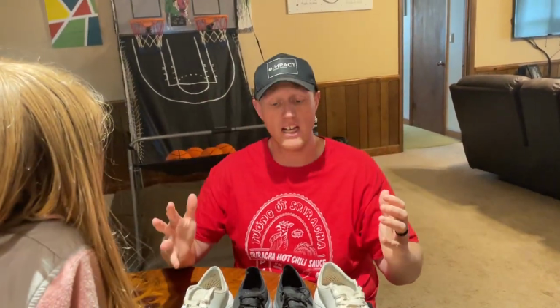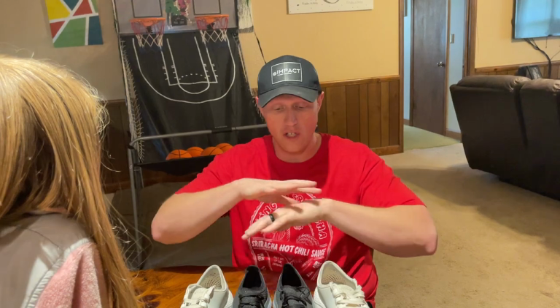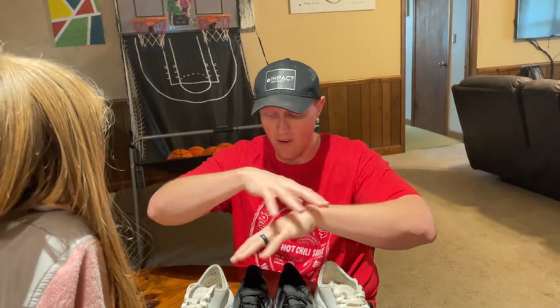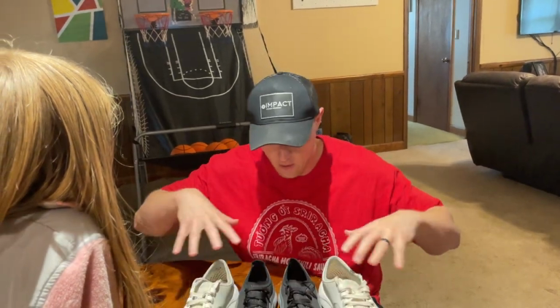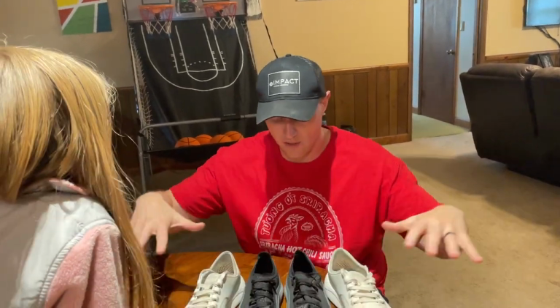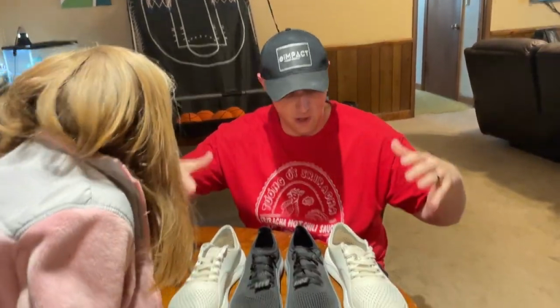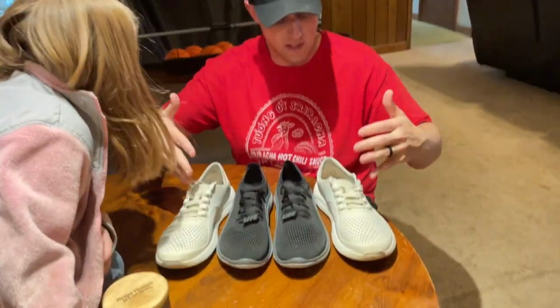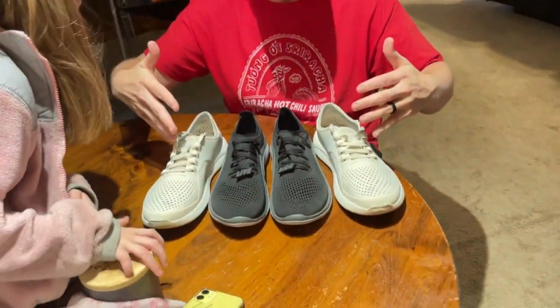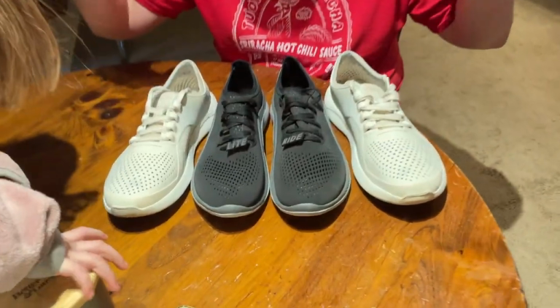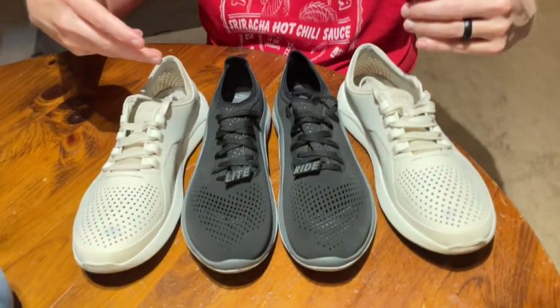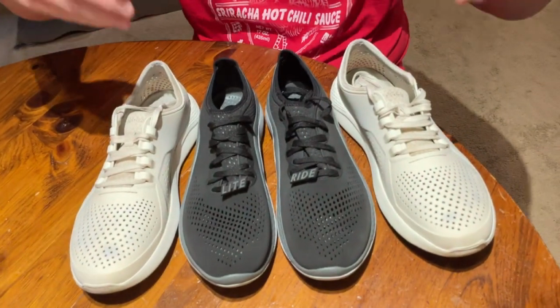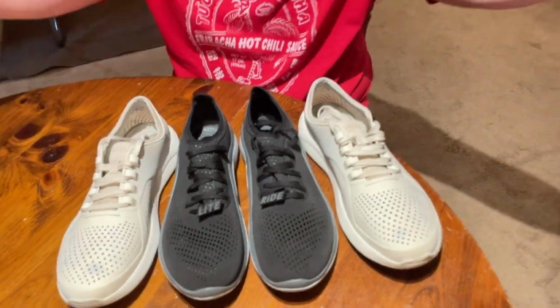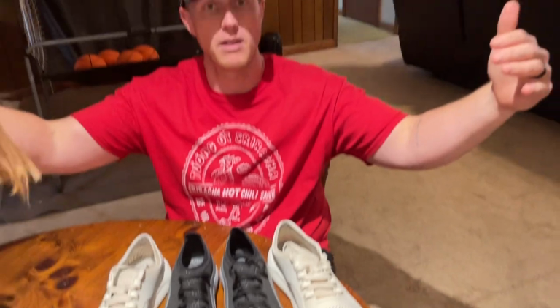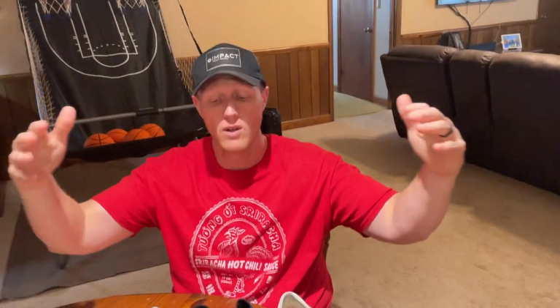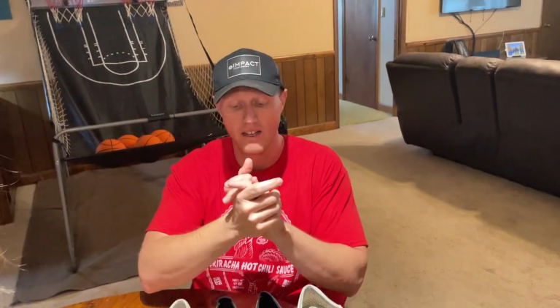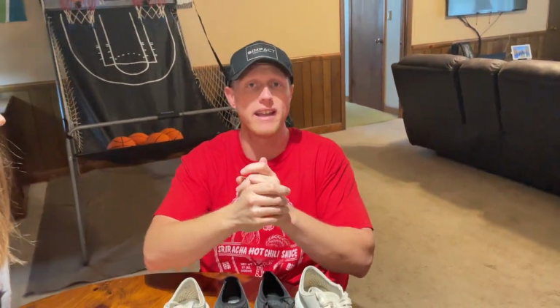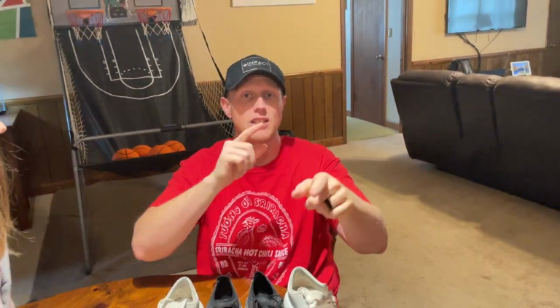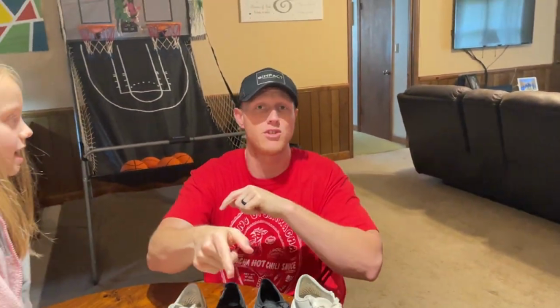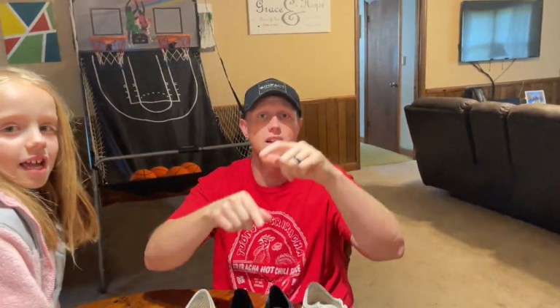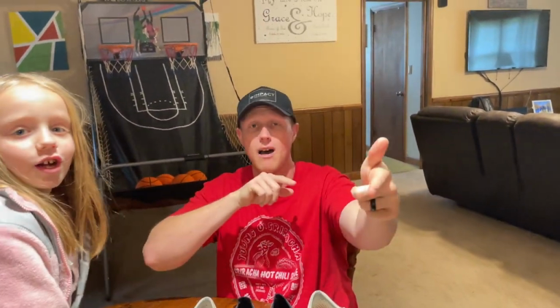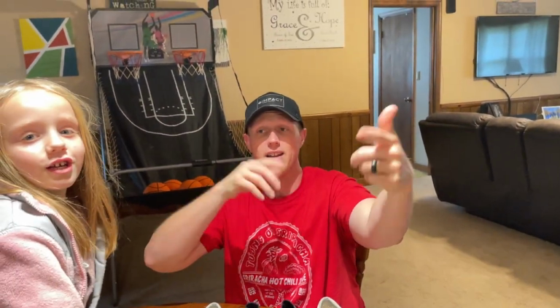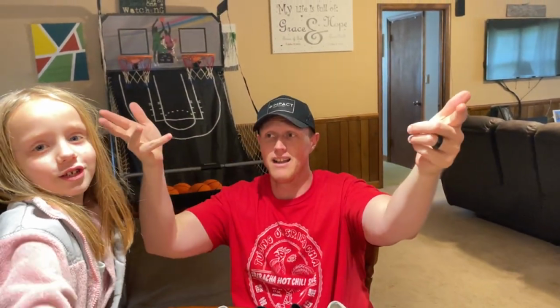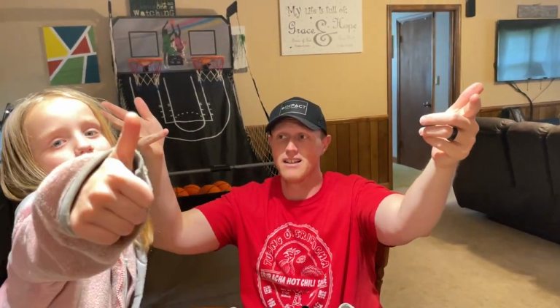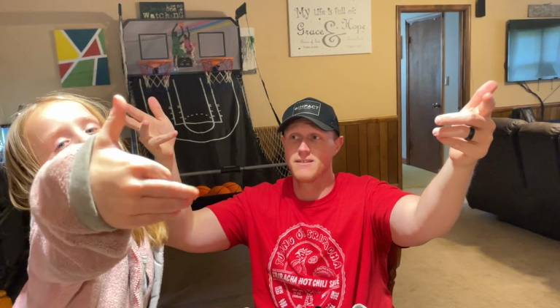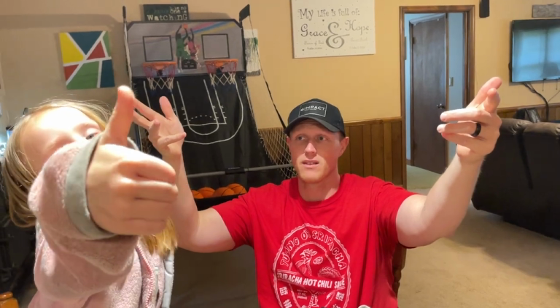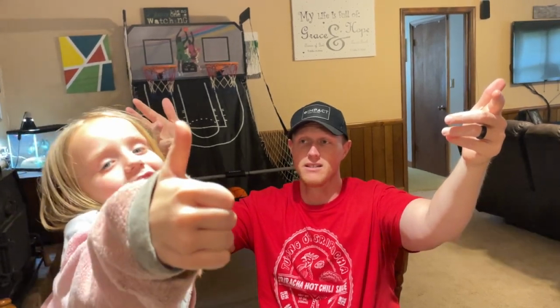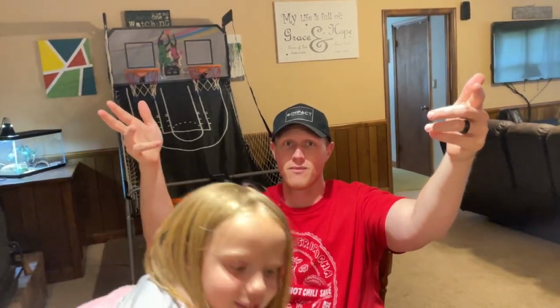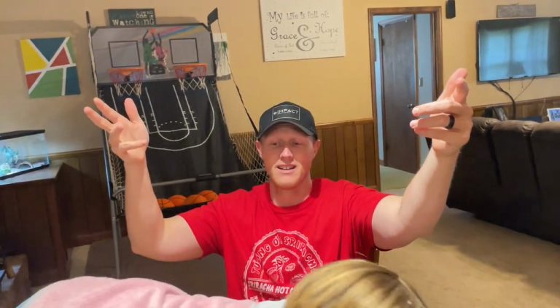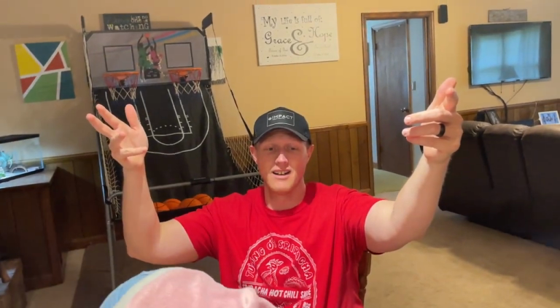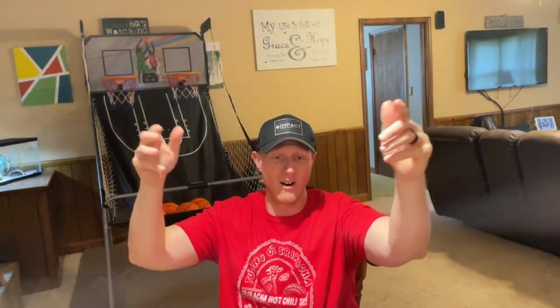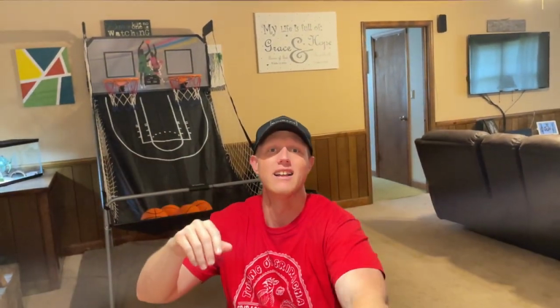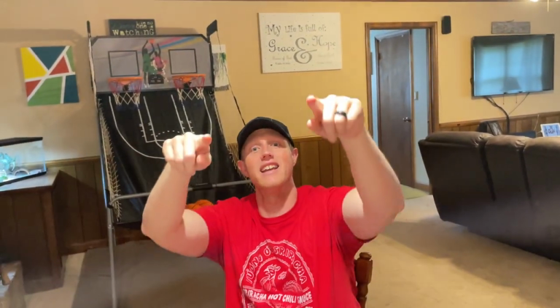Anyway, thank you guys for watching. If you have any questions concerning these shoes, please let me know in the comment section below. Don't forget to like, subscribe, share, comment, and give us a thumbs up. See ya!